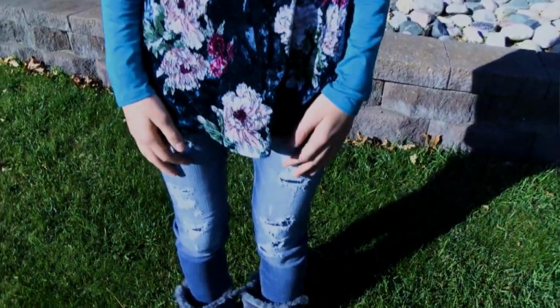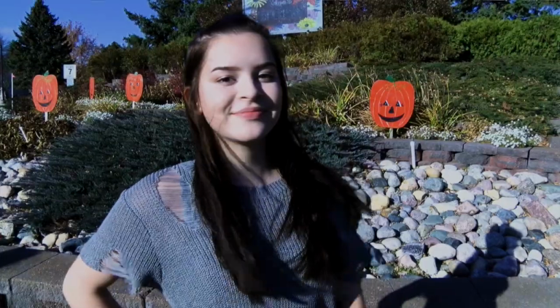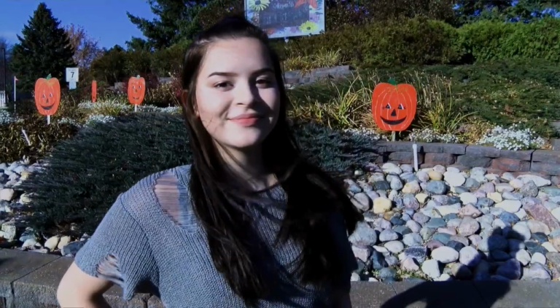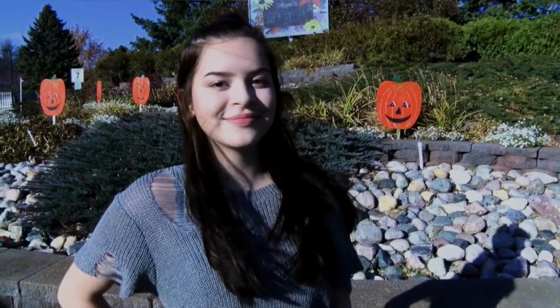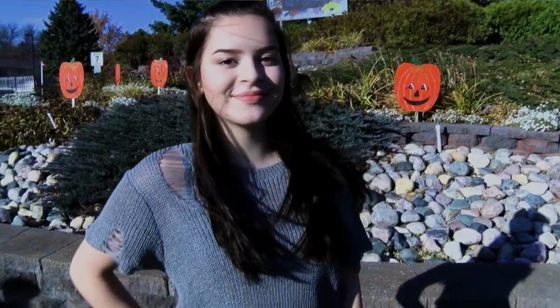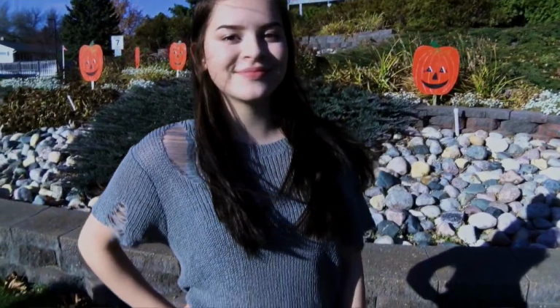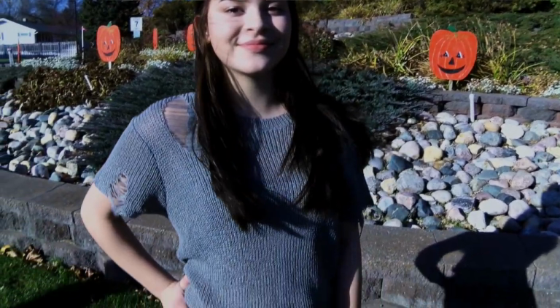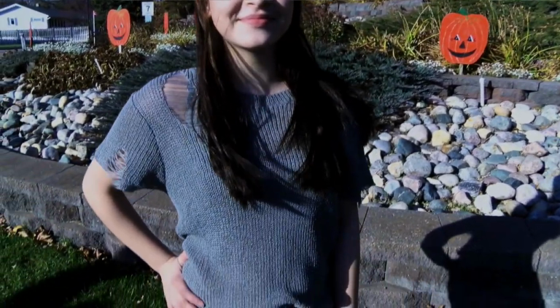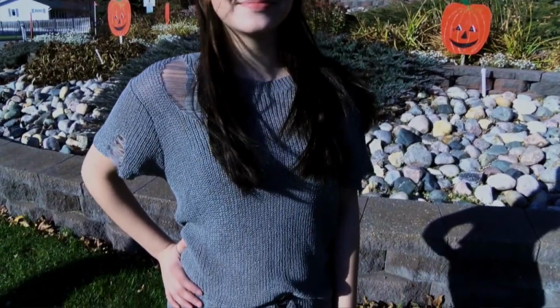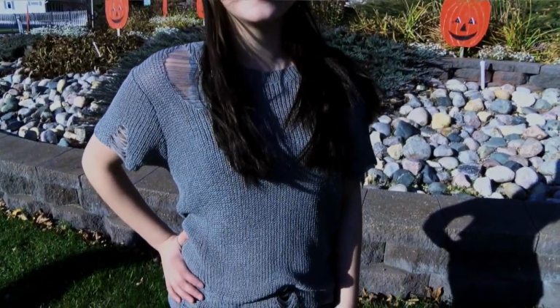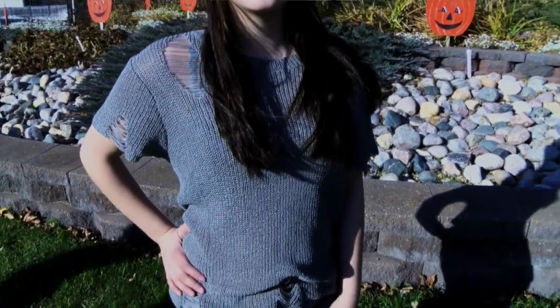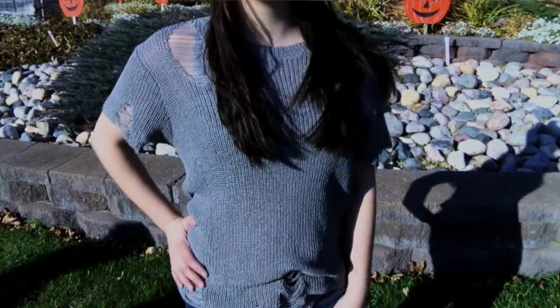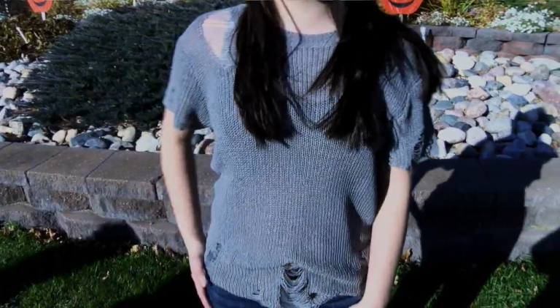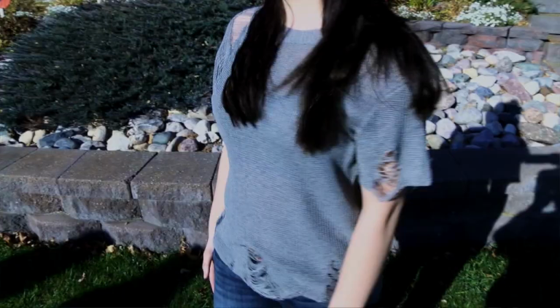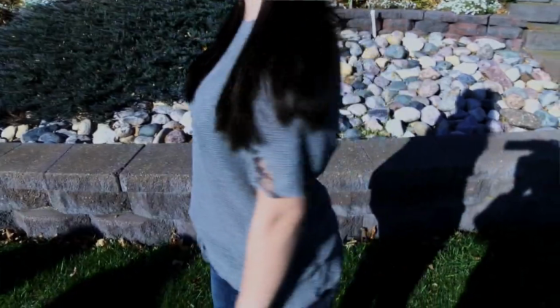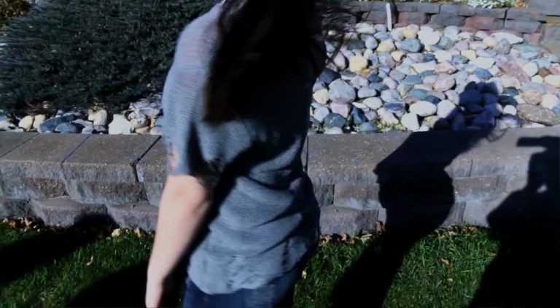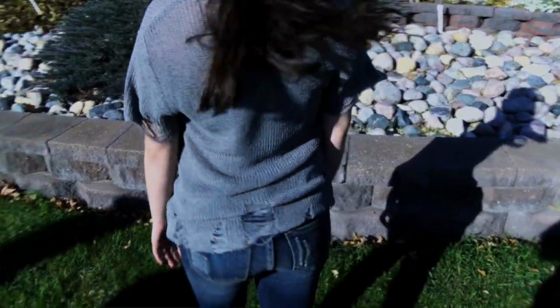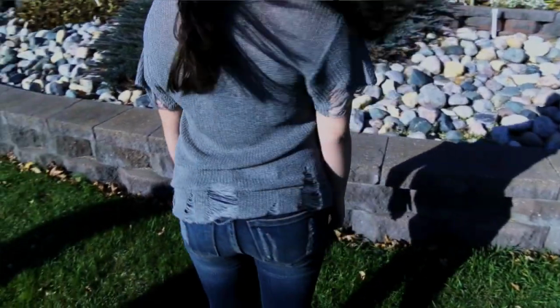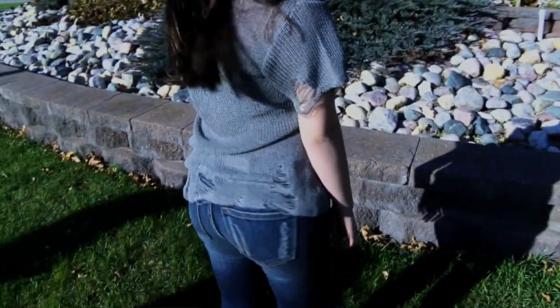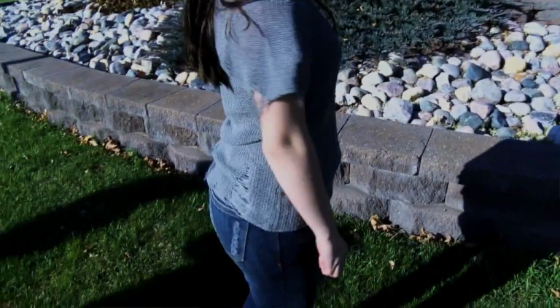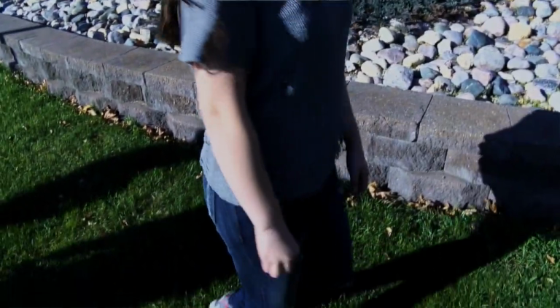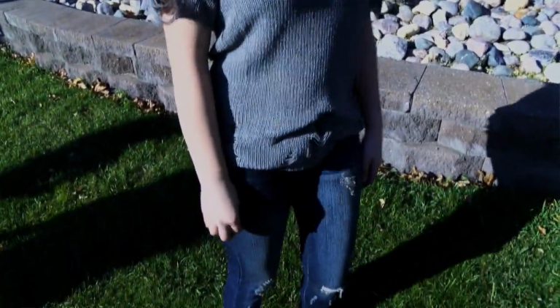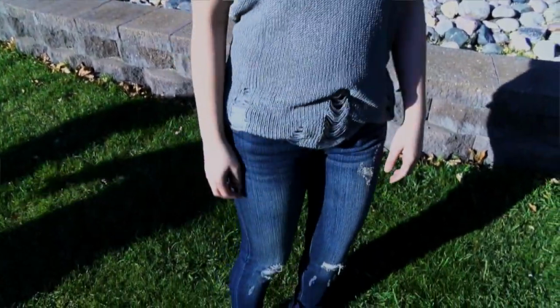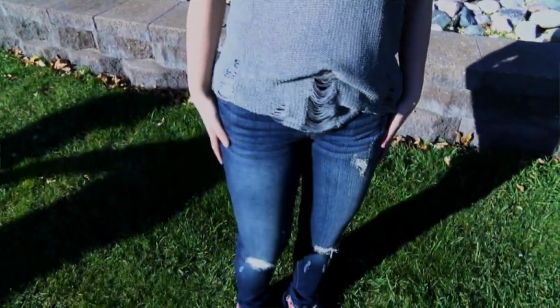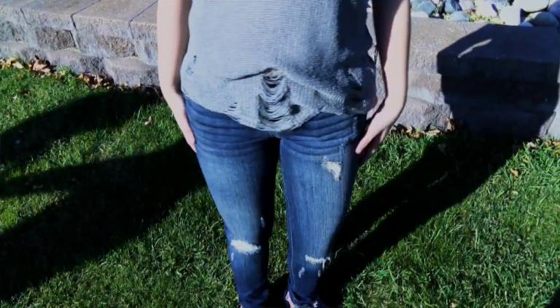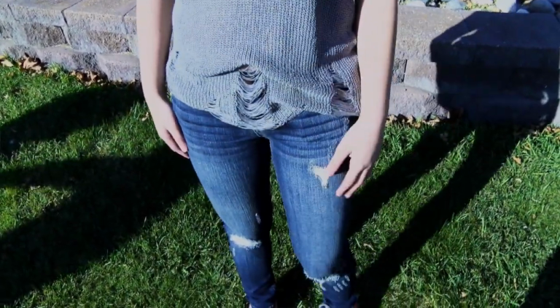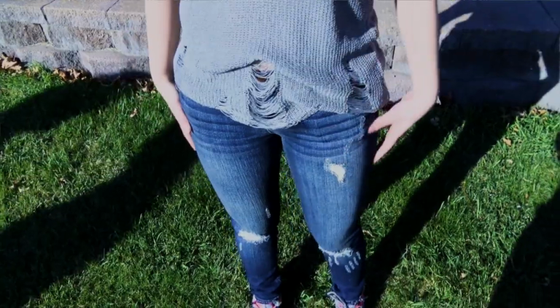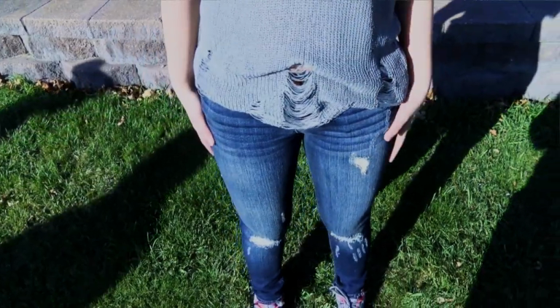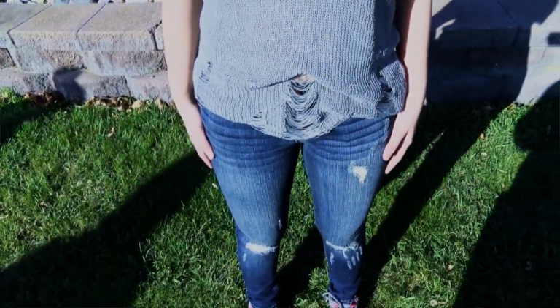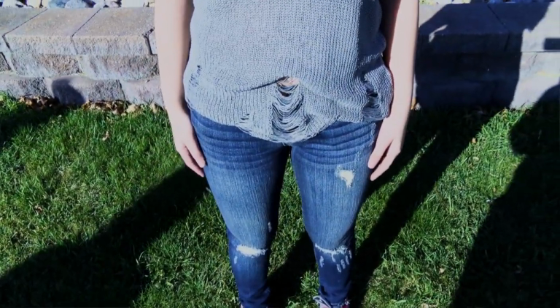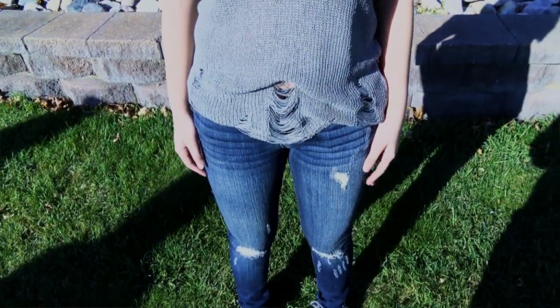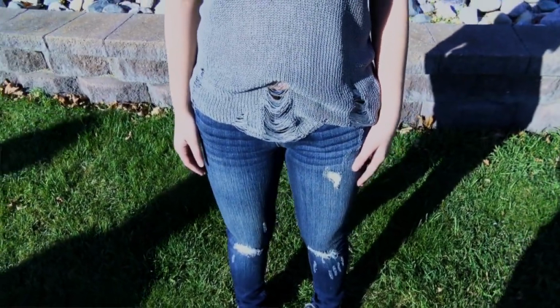Here we have Lexi. She's wearing our distressed gray short sleeve sweater, and underneath she has one of our gray floral lace bralettes. For jeans, she's wearing a pair of our best-selling distressed jeans that have the fraying on the bottom.